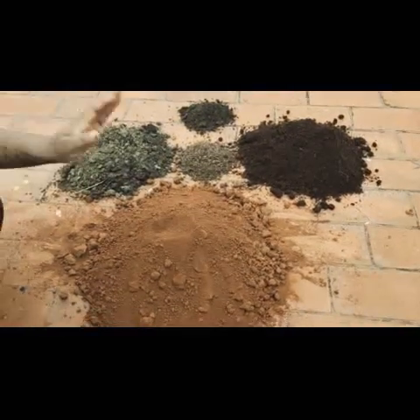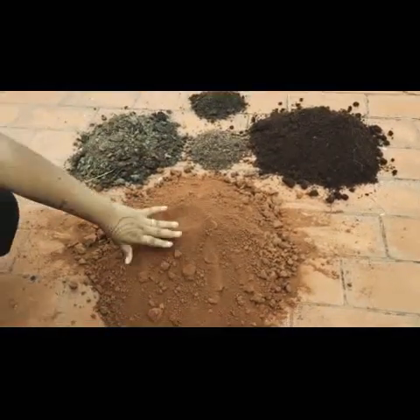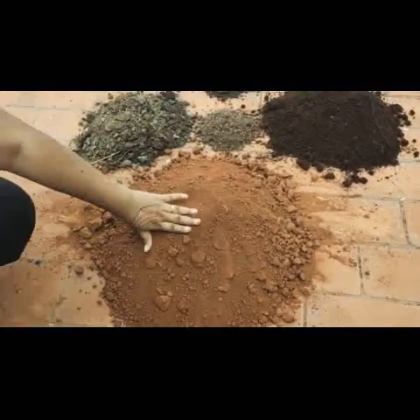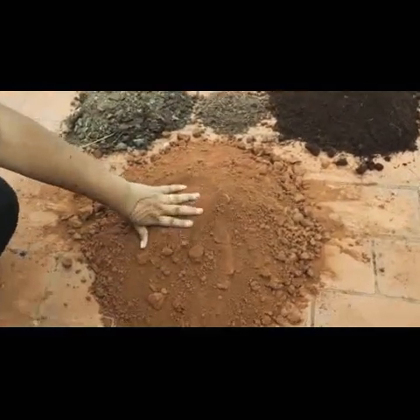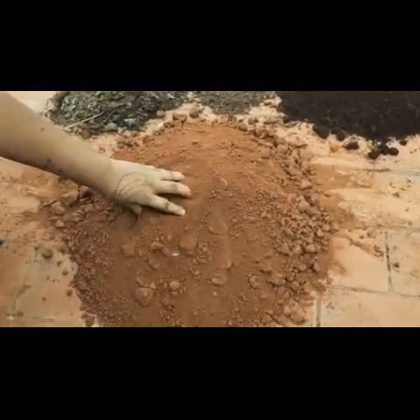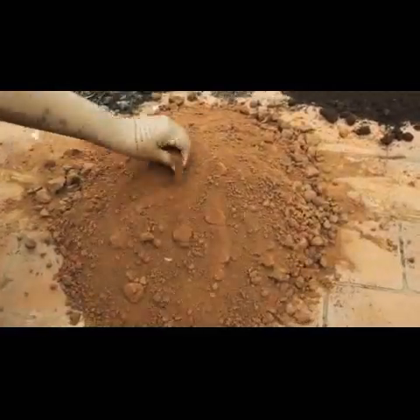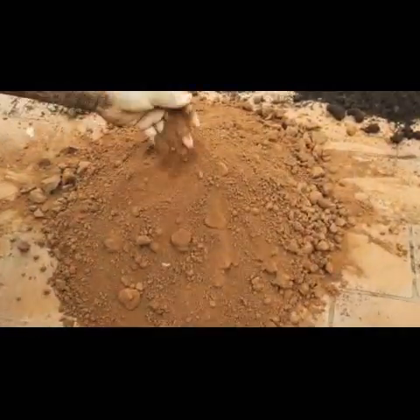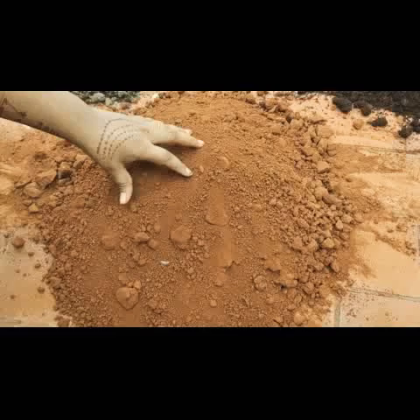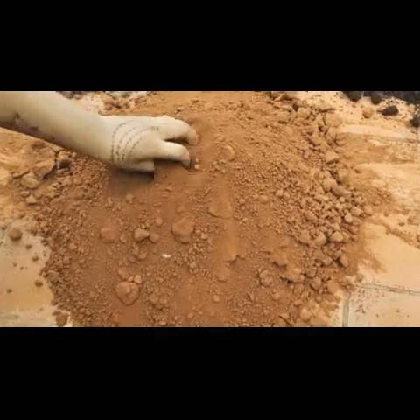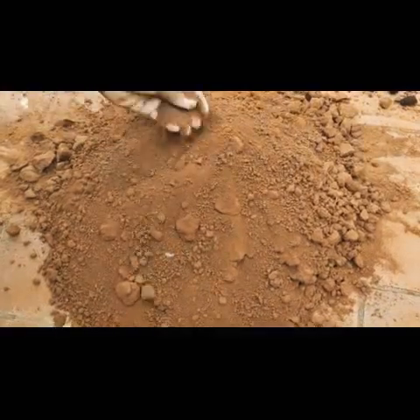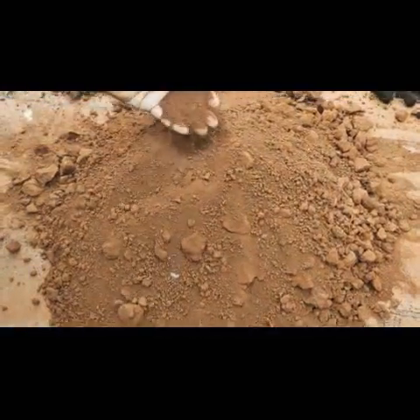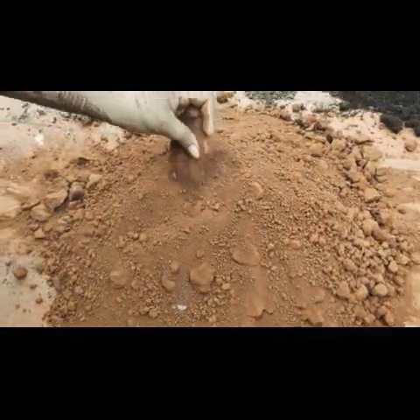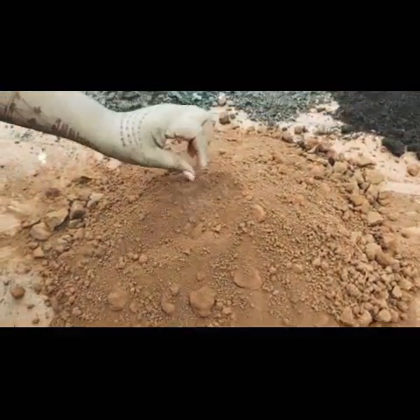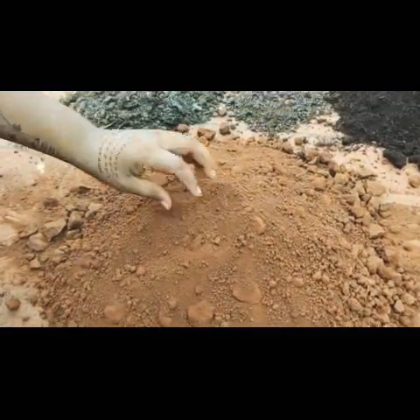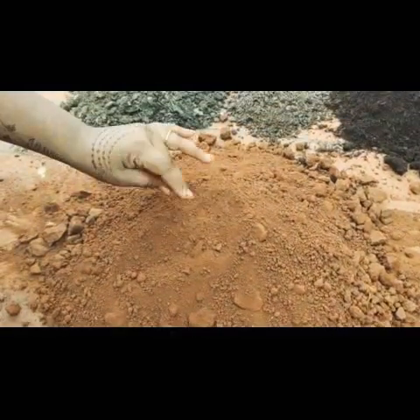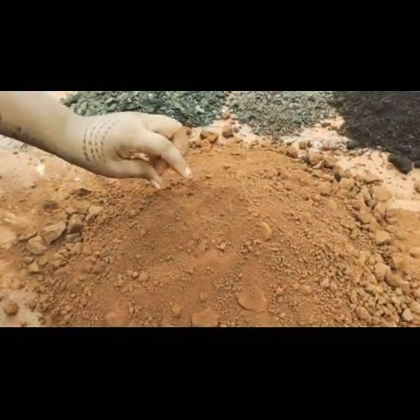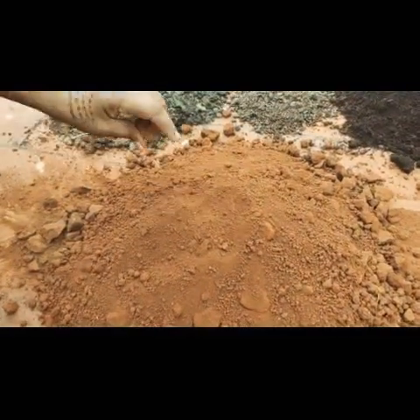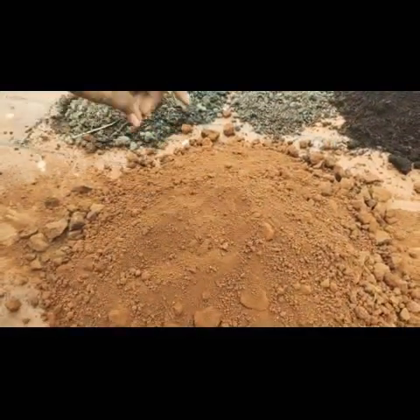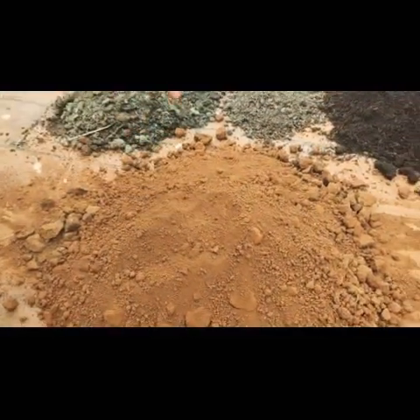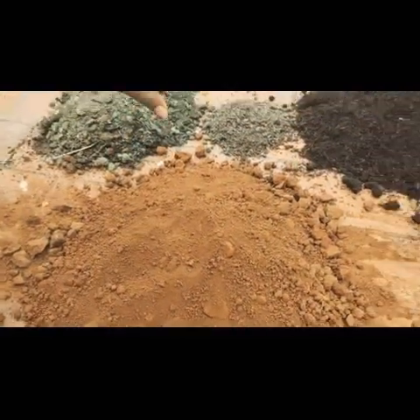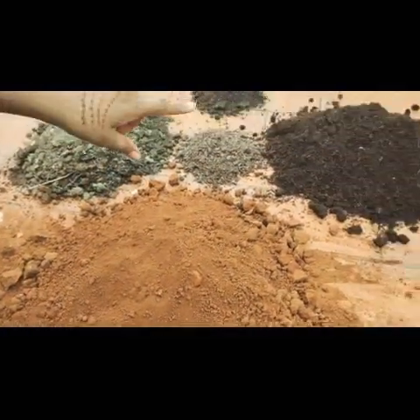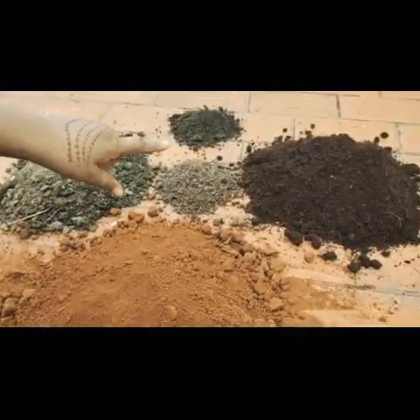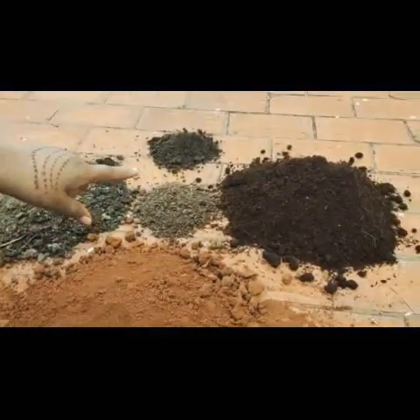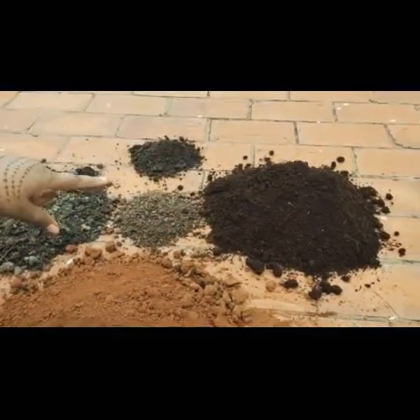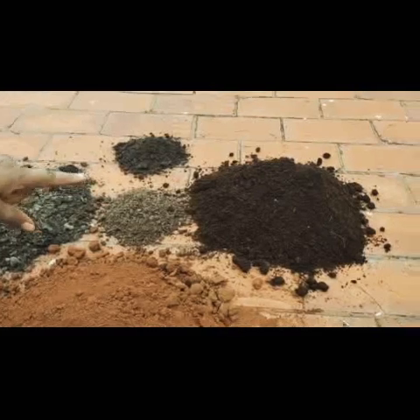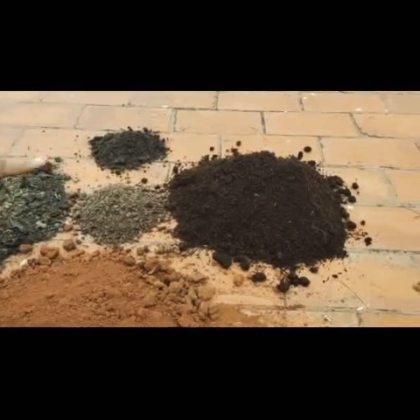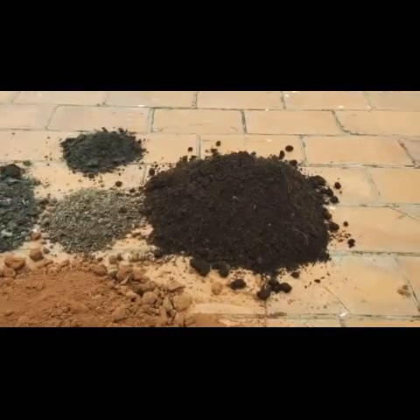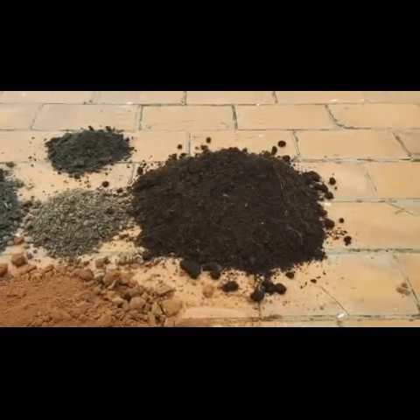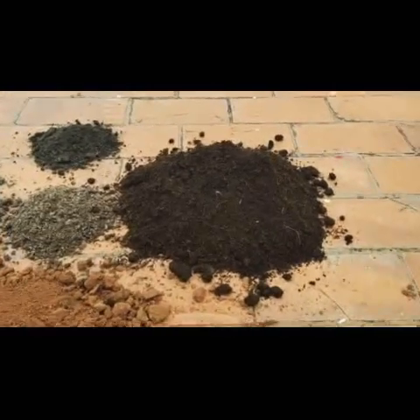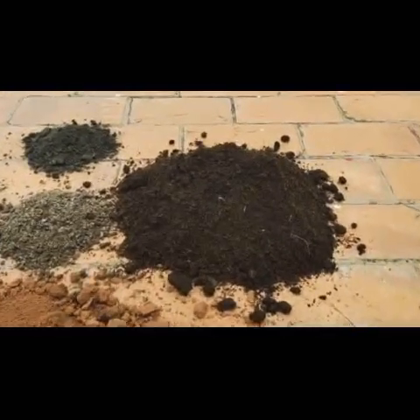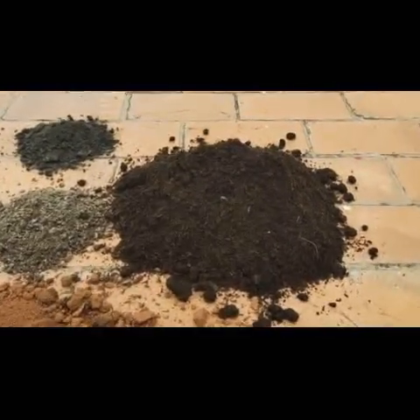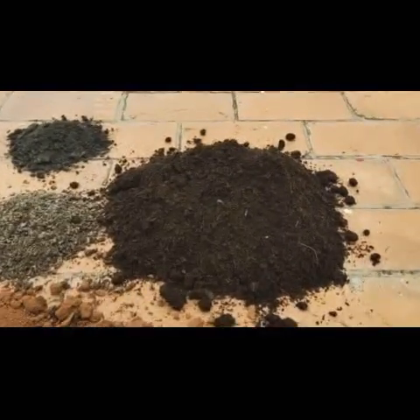So this is 50% of garden soil, you can see here. Next, coming to that is cocopeat which is 25%.